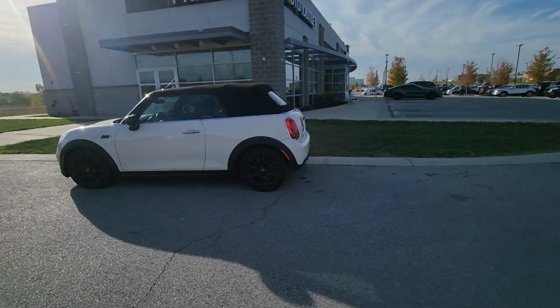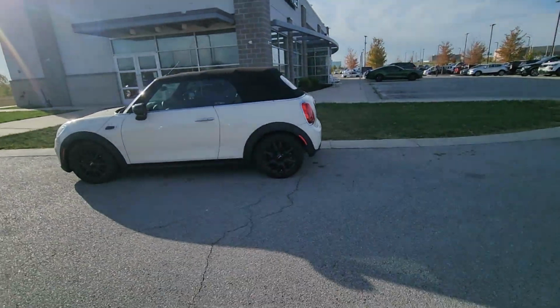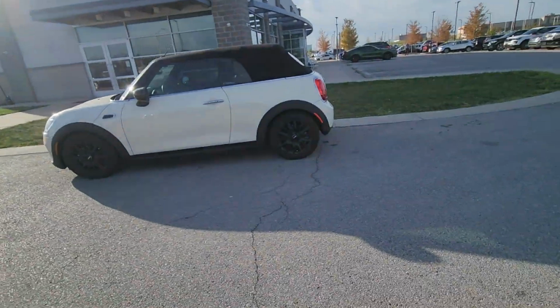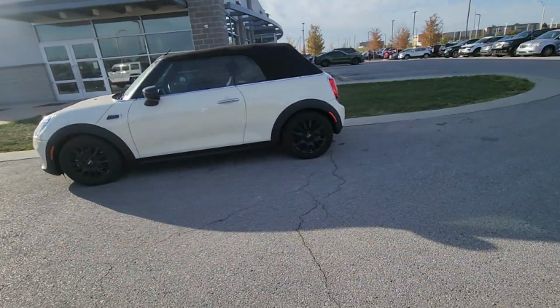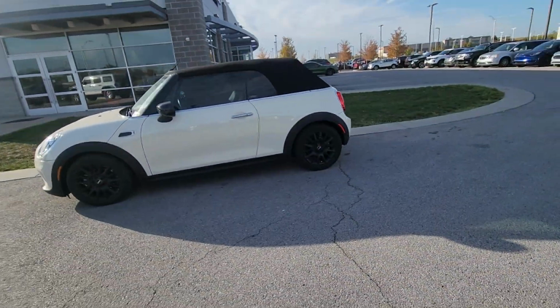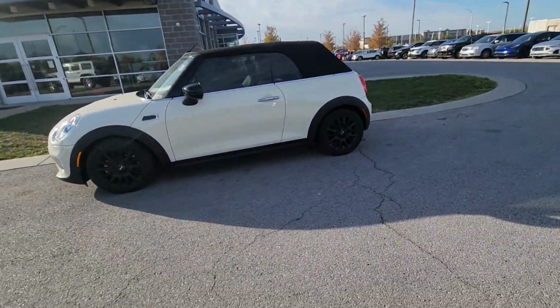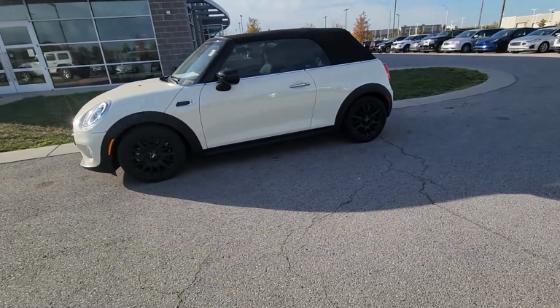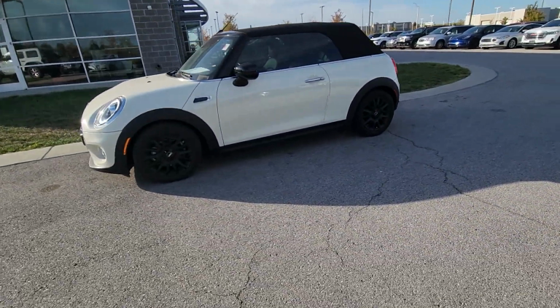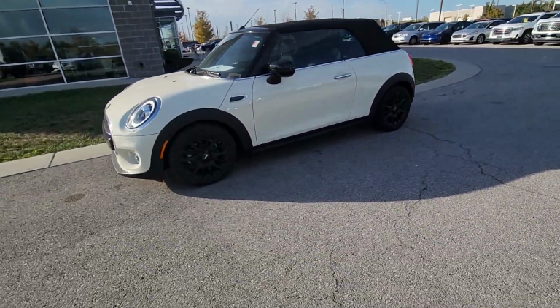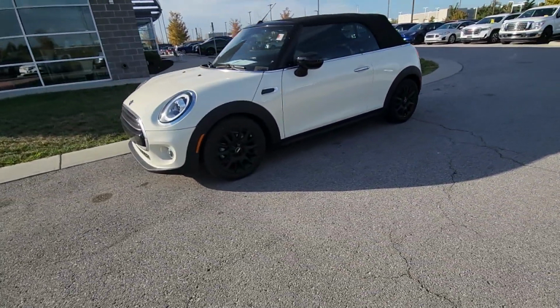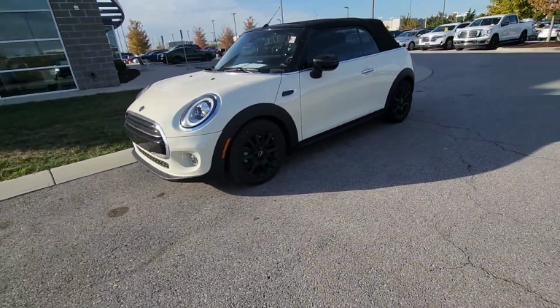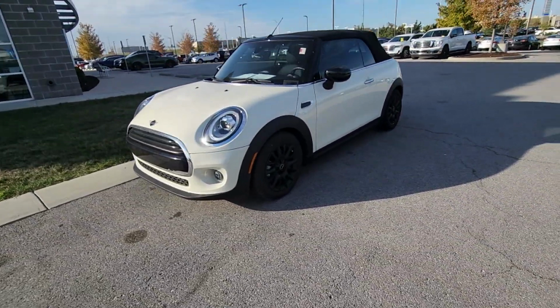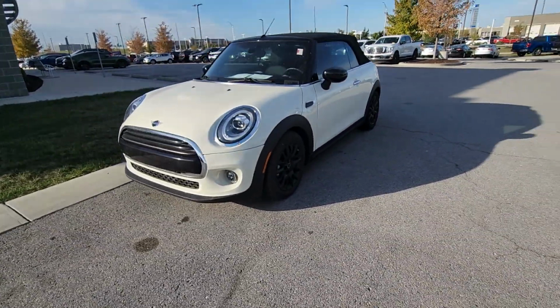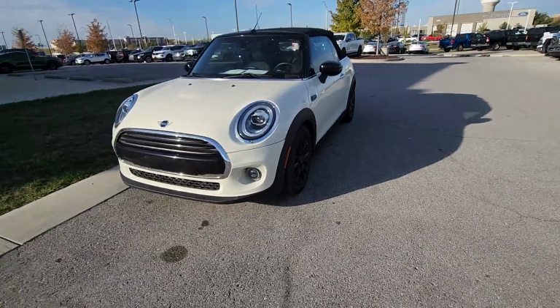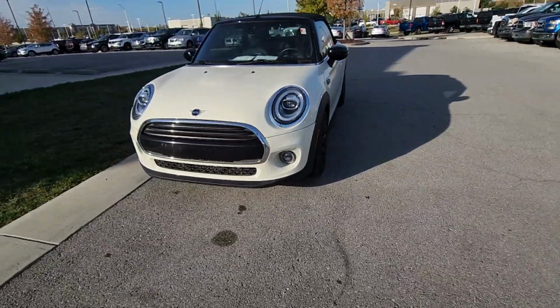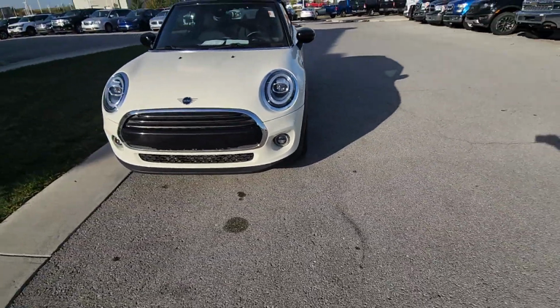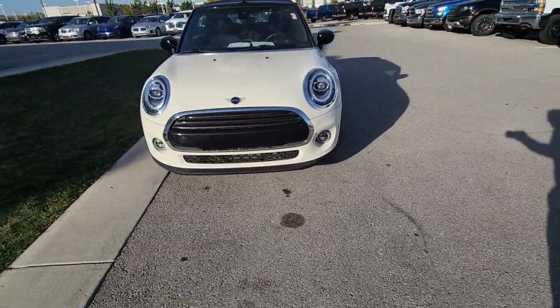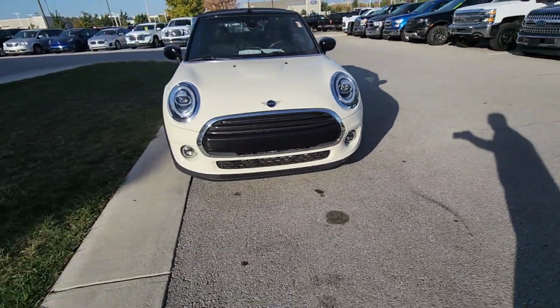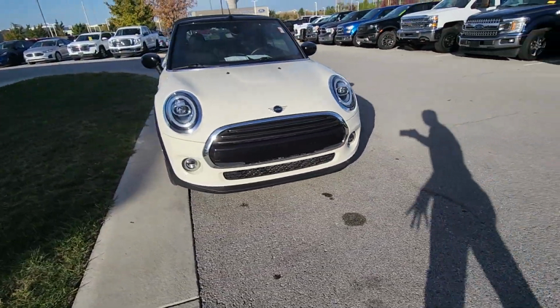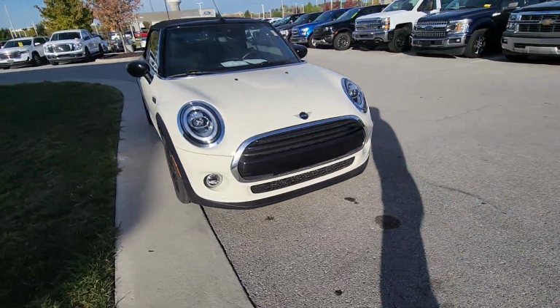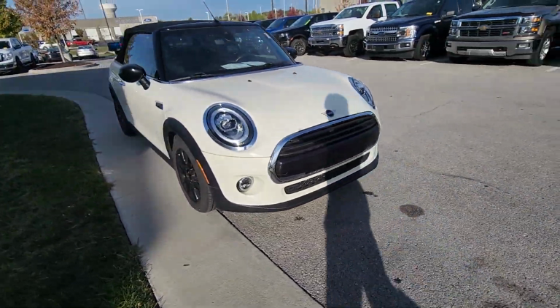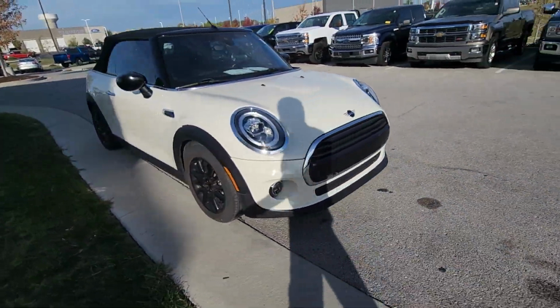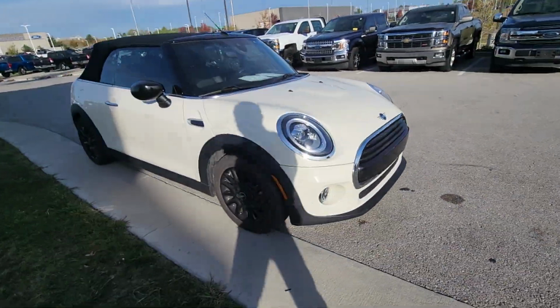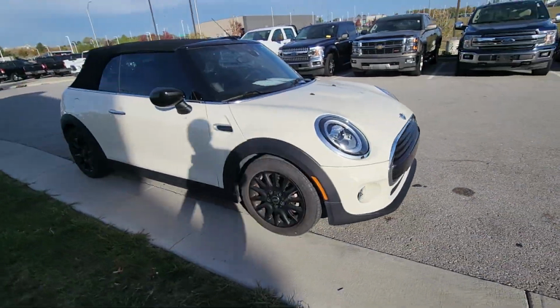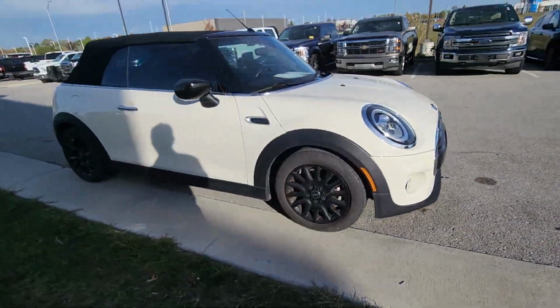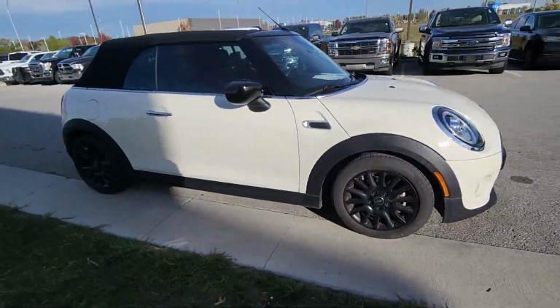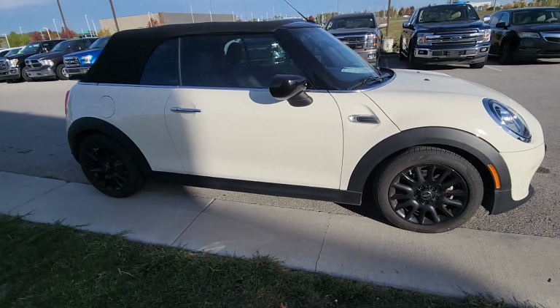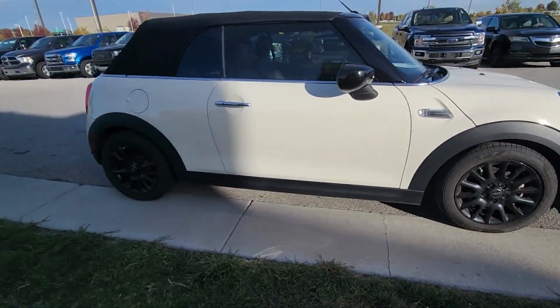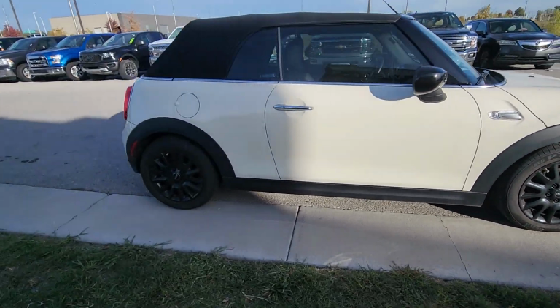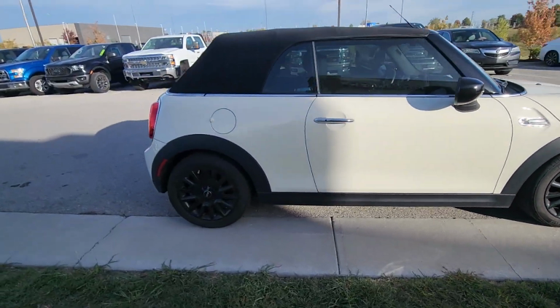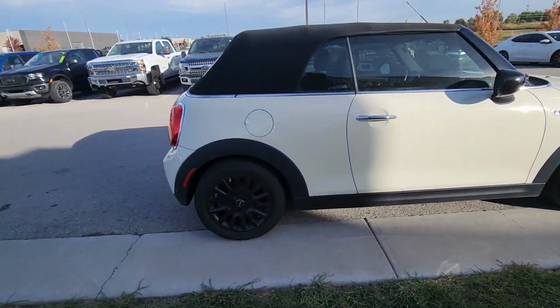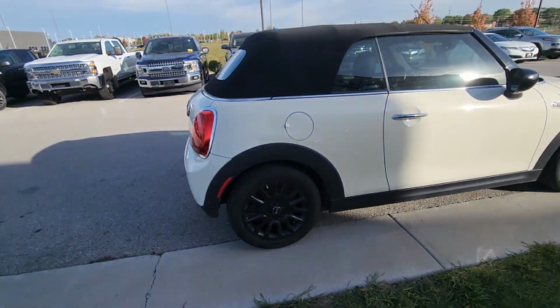Good morning Timothy, this is Brian over here at Premier Auto Outlet responding to your internet purchase request for this beautiful 2020 Mini Cooper Convertible. Moving around the body, you're not going to see any dents, no scratches, chips in the paint, nothing like that.